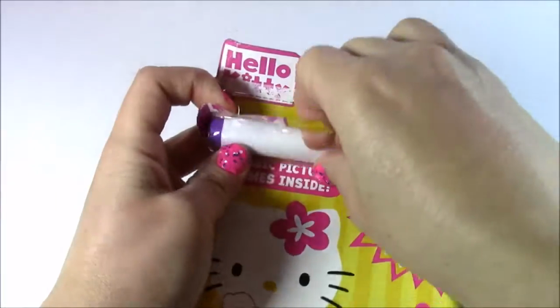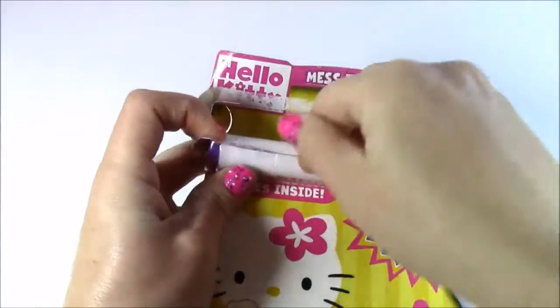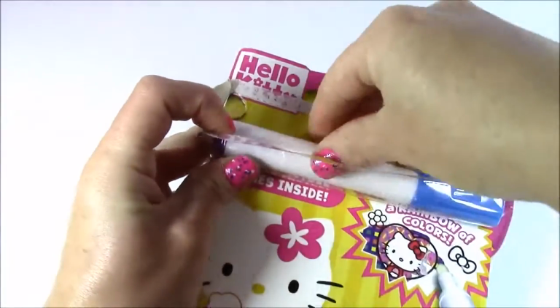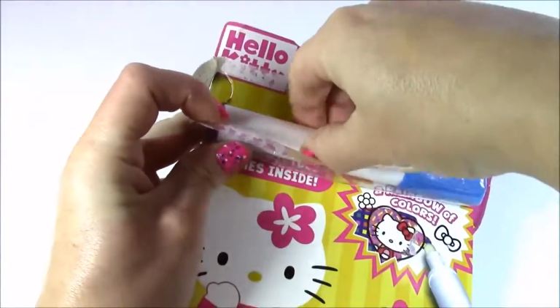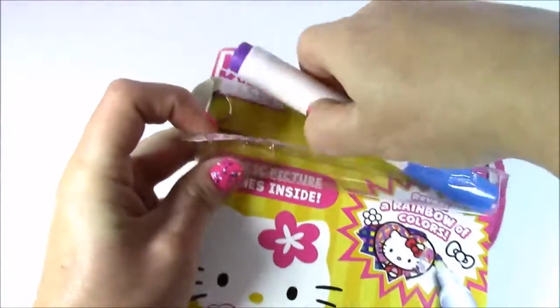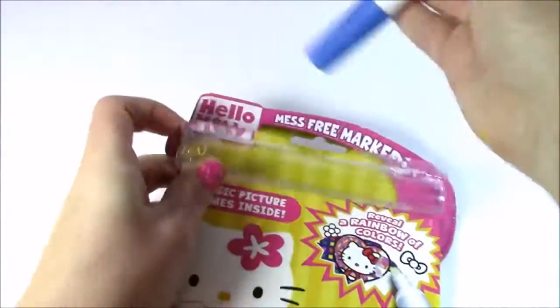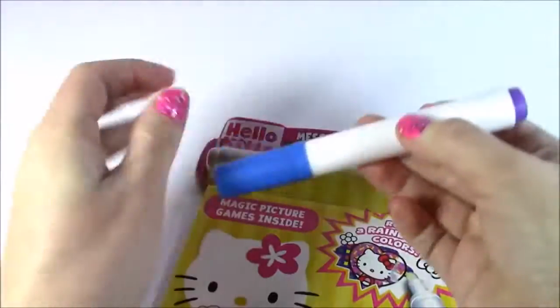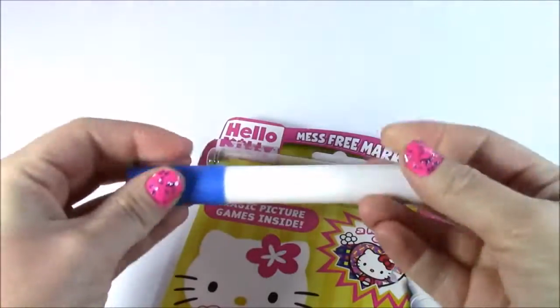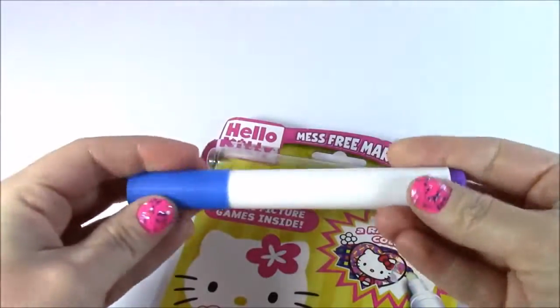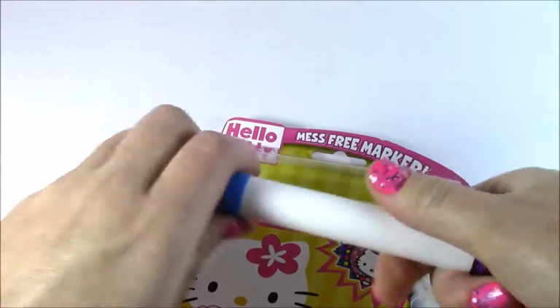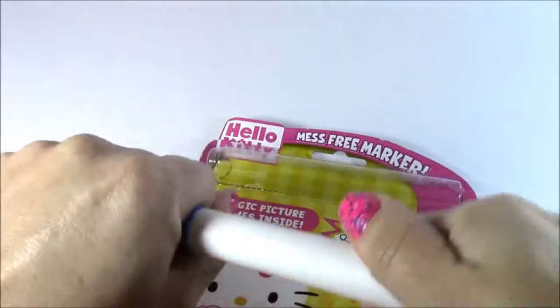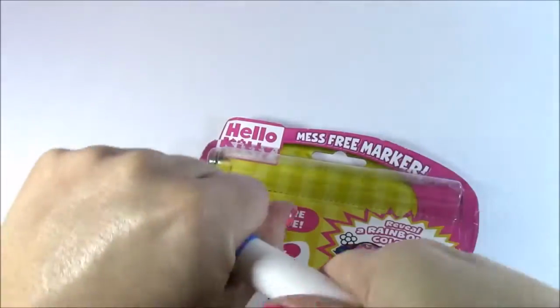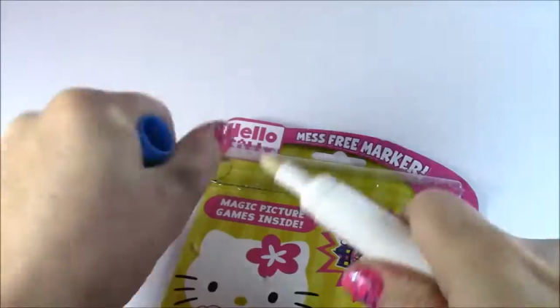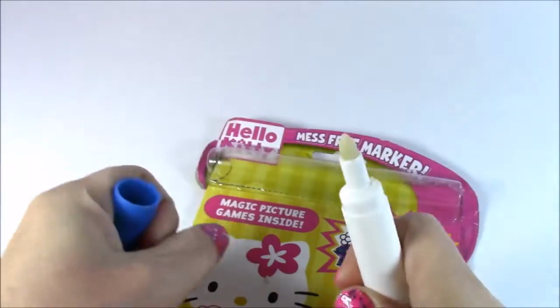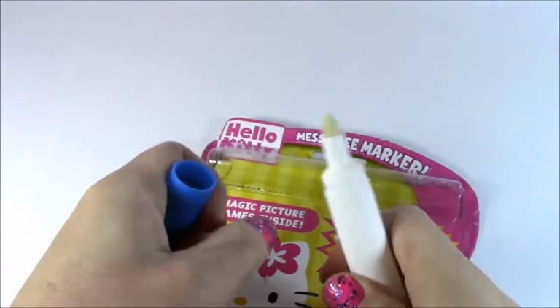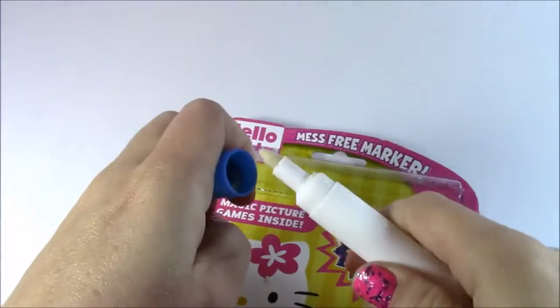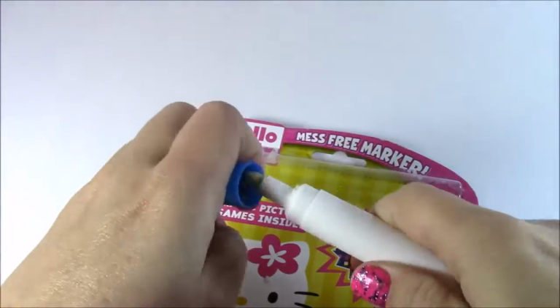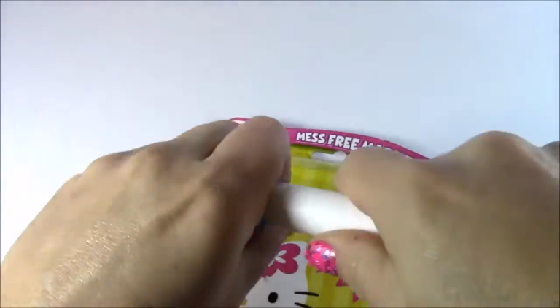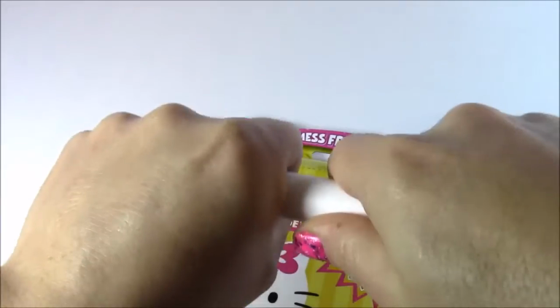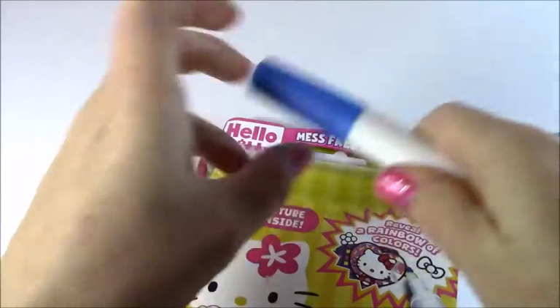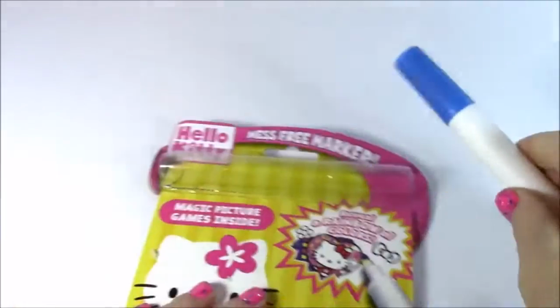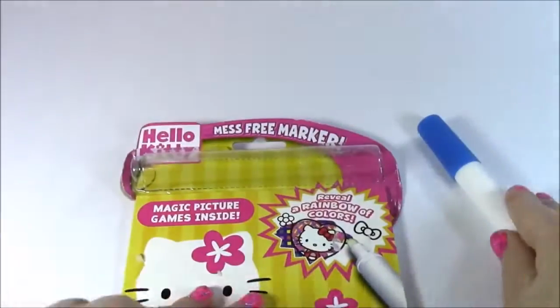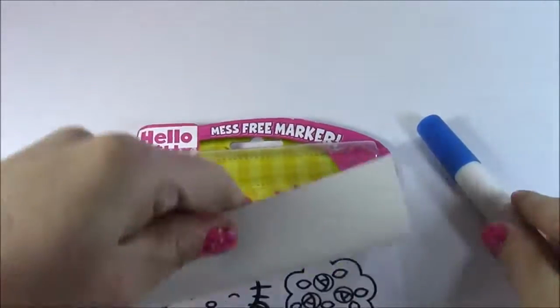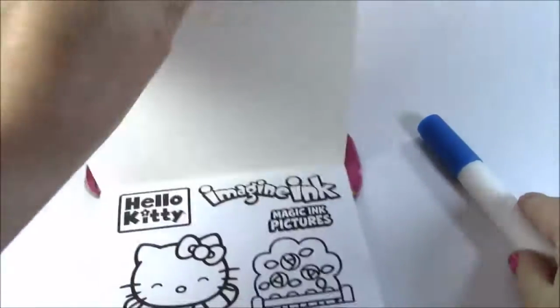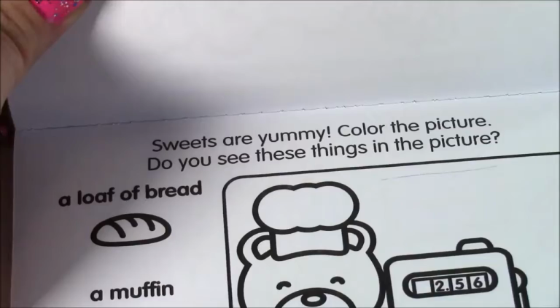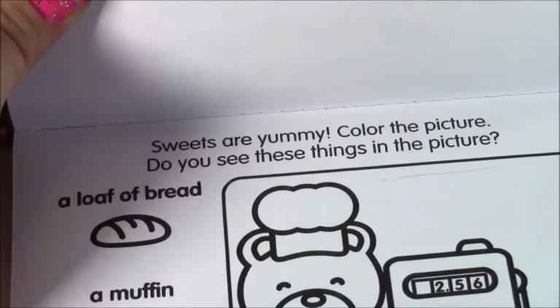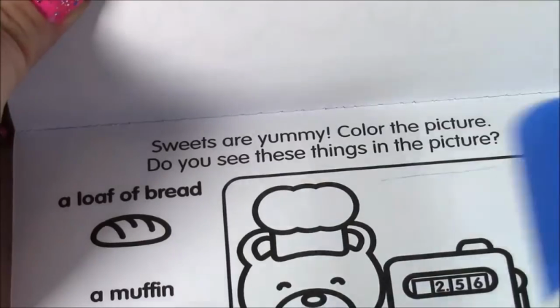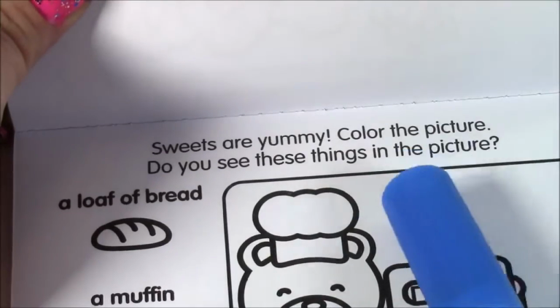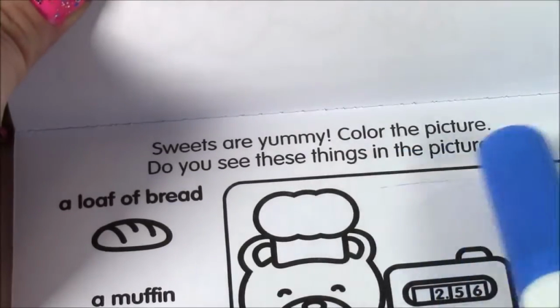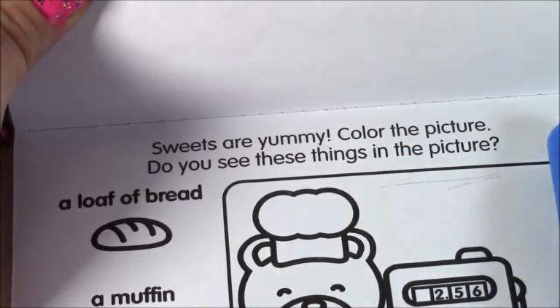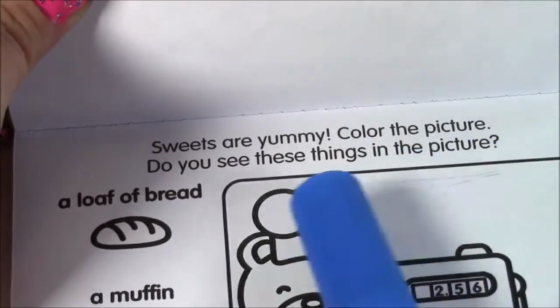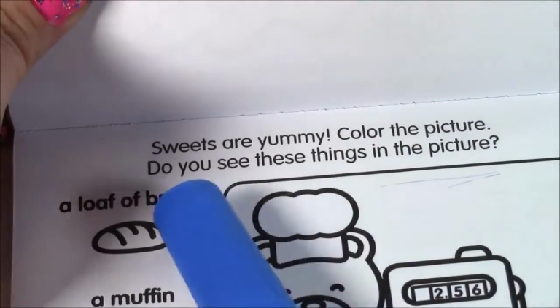Let's open up this marker here. It's so big and it is clear. Sweets are yummy — color the picture!